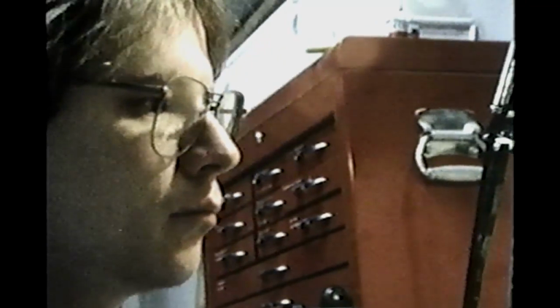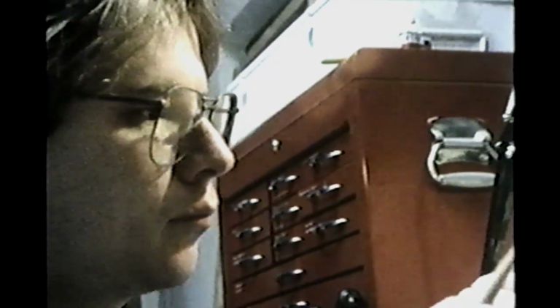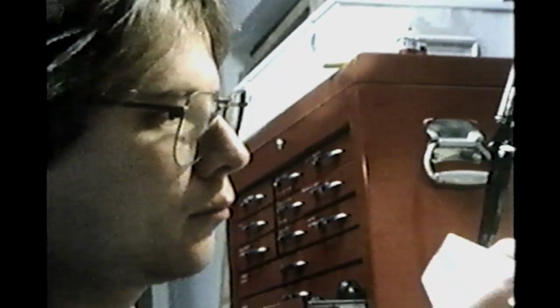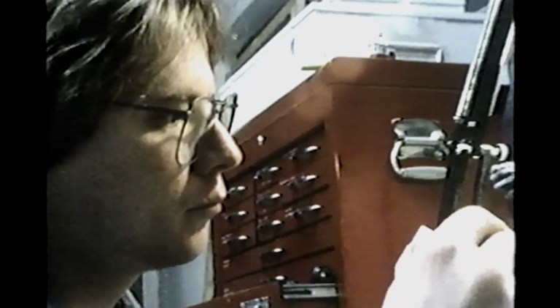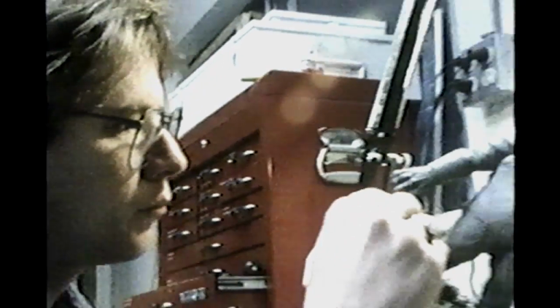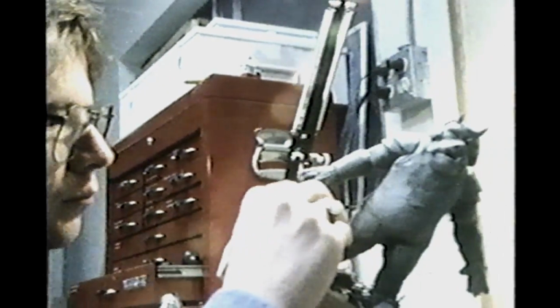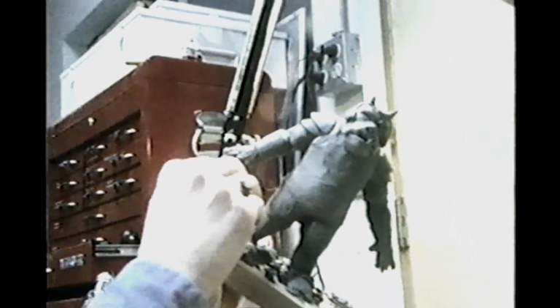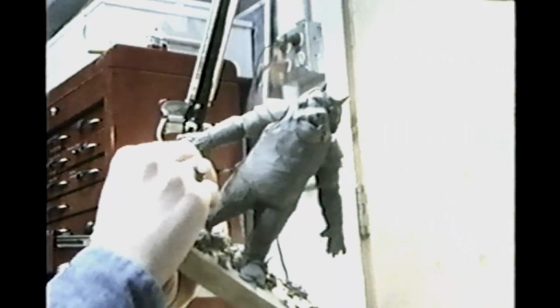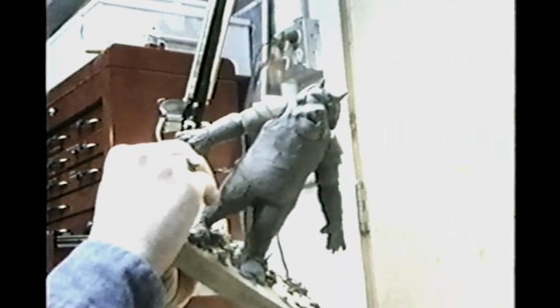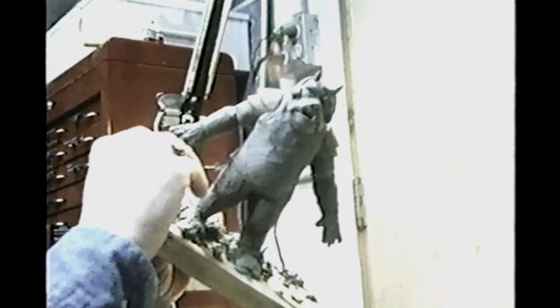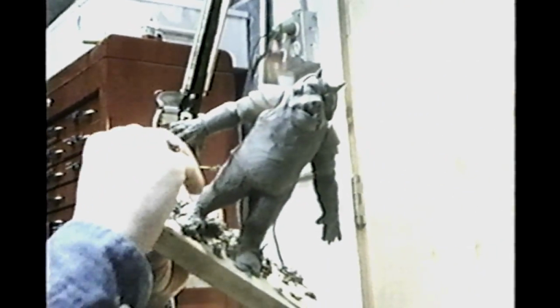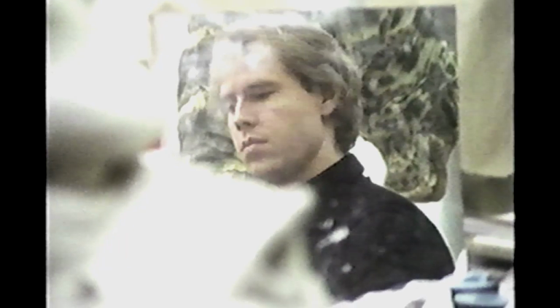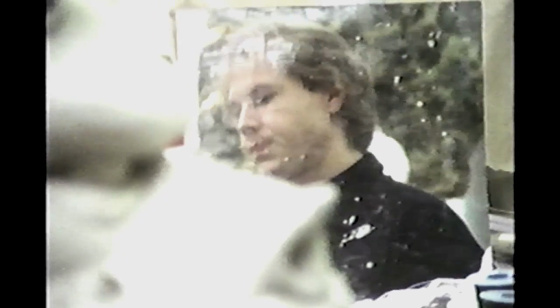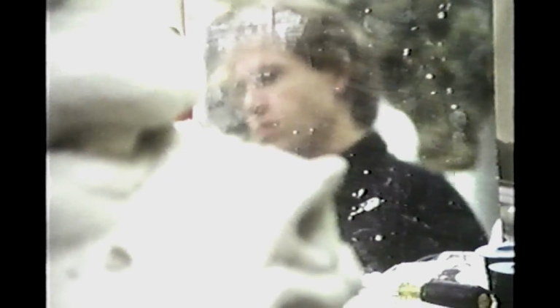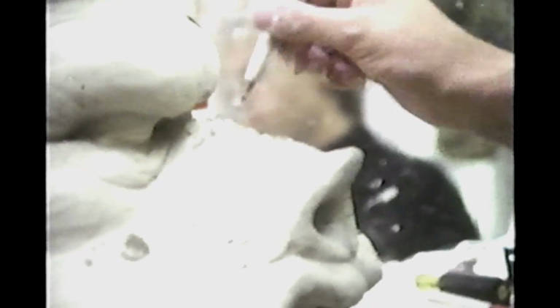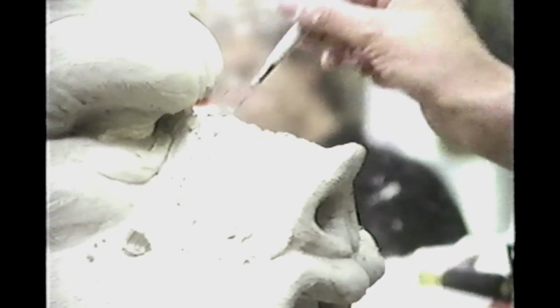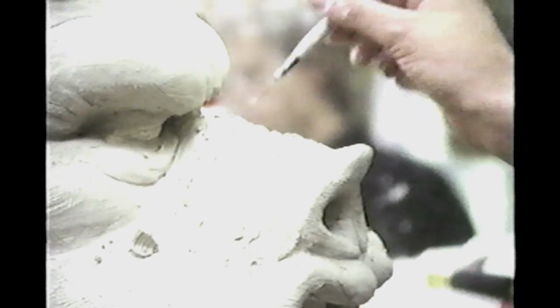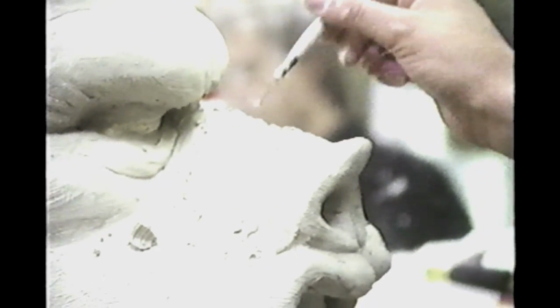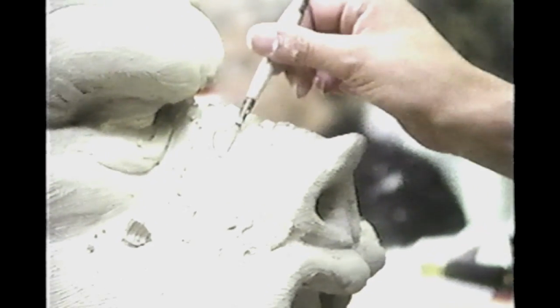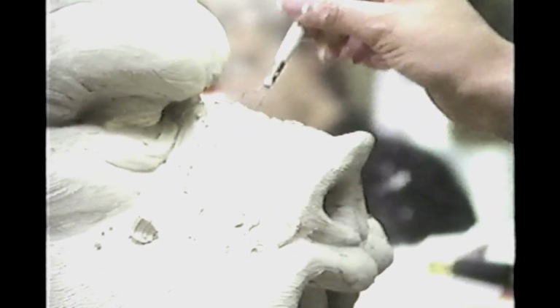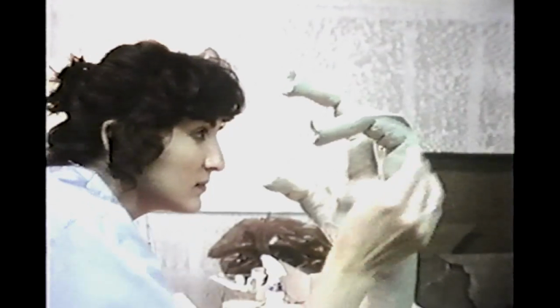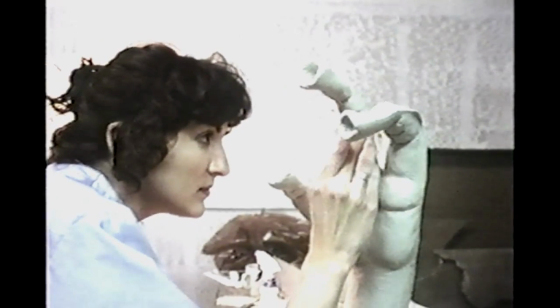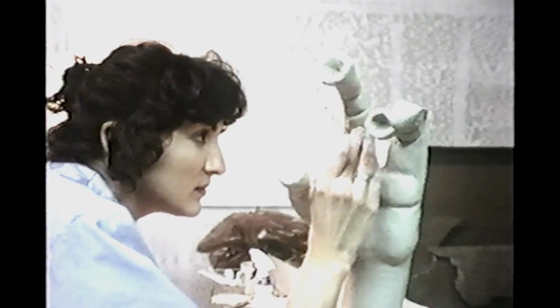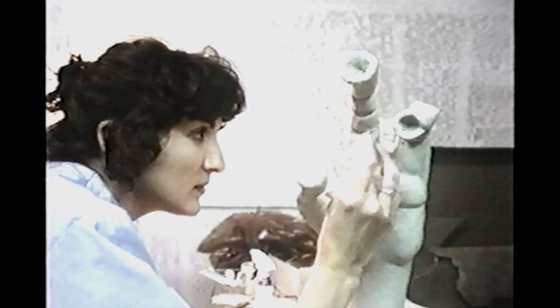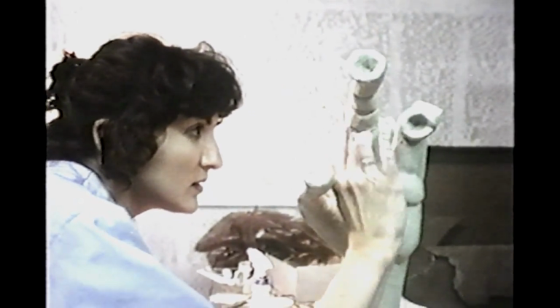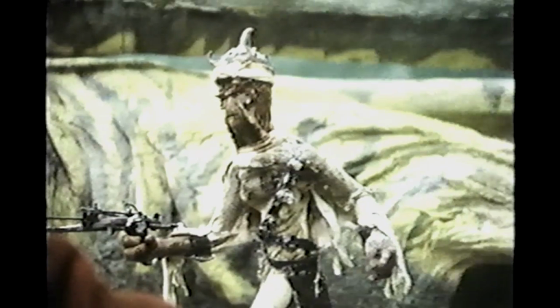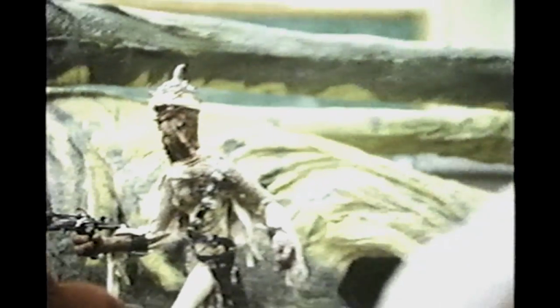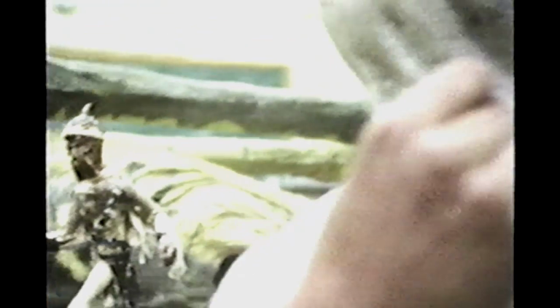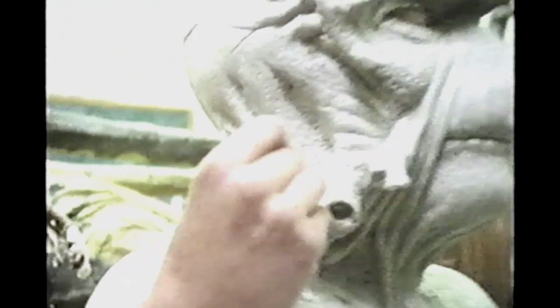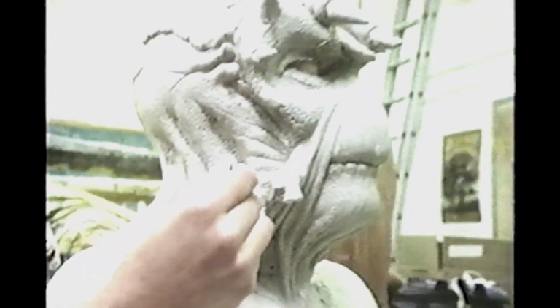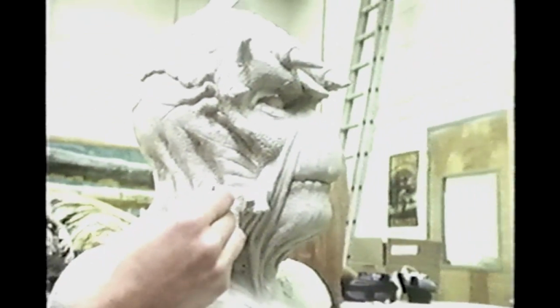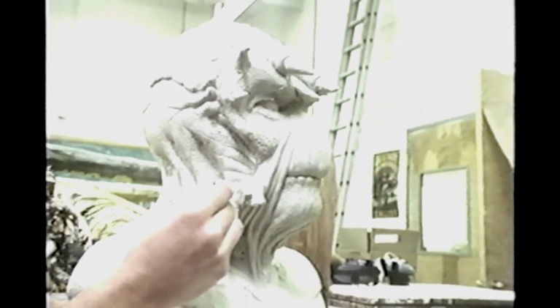Most of them were sculpted over and over again before they were approved. A team of 15 artists, aided by other craftsmen, worked 13 months — the last six of them on a day and night basis — to translate the maquettes into full-scale clay models of puppets and masks.